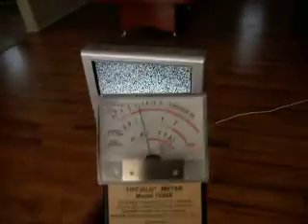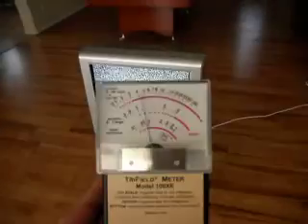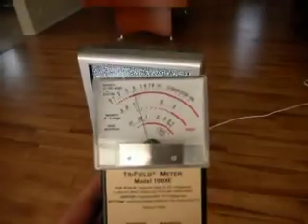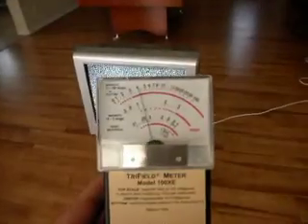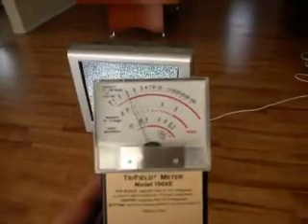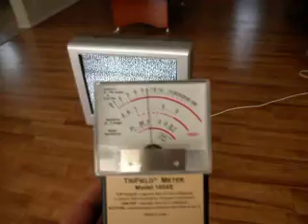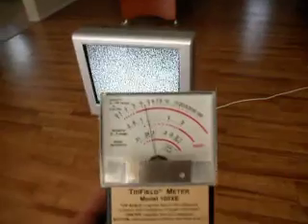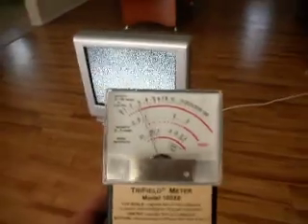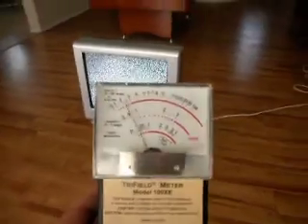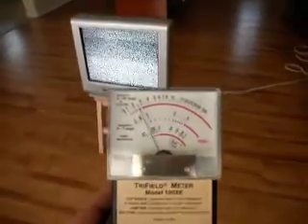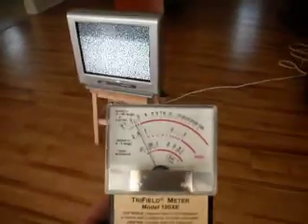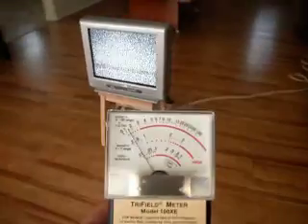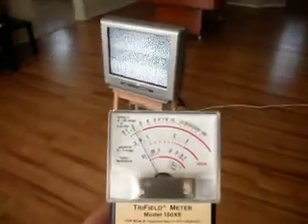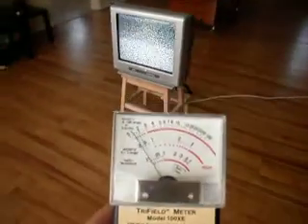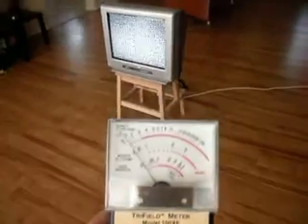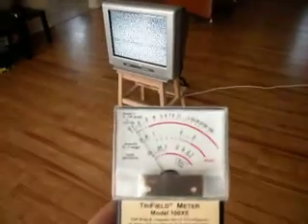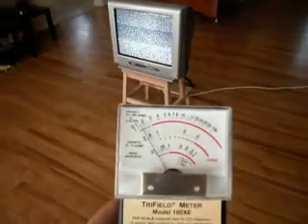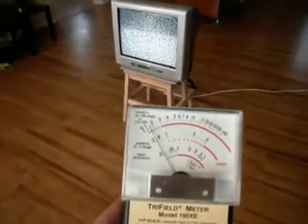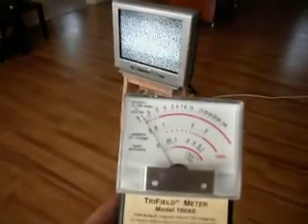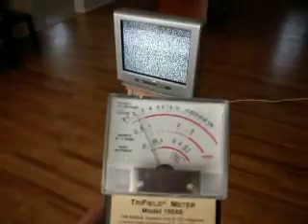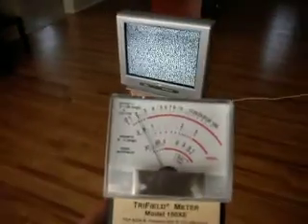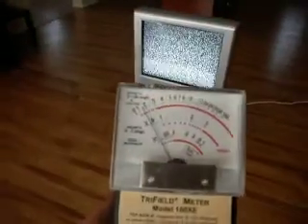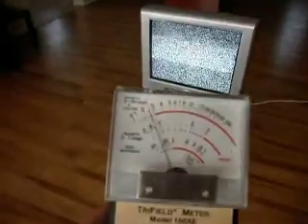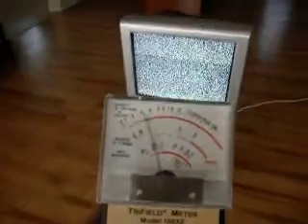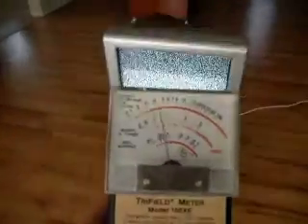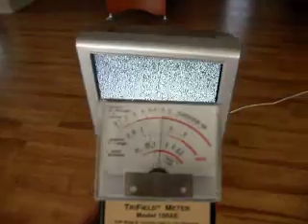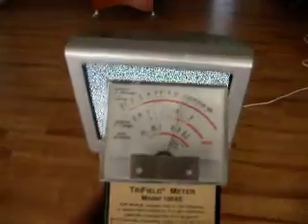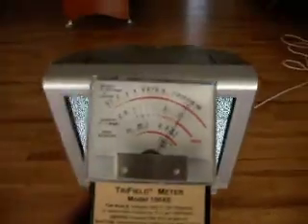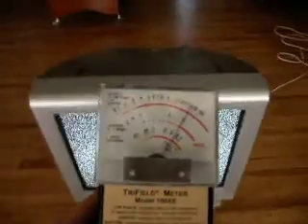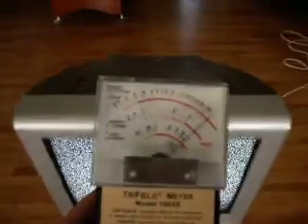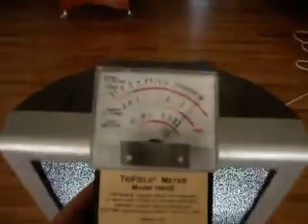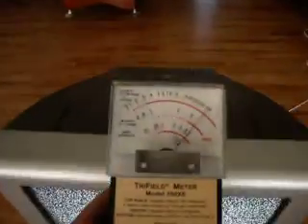It's particularly important around children that you're aware of these effects and you know where to place your electronics. You should be keeping children out of these fields.